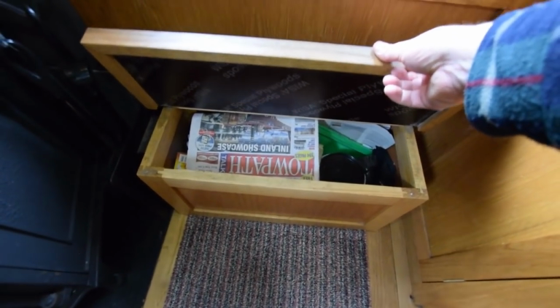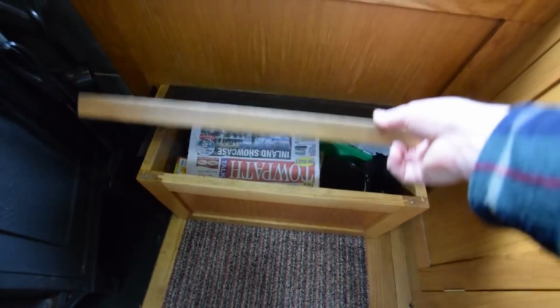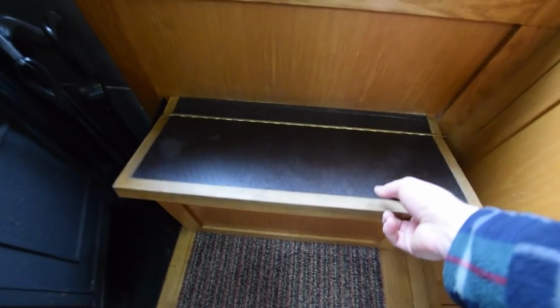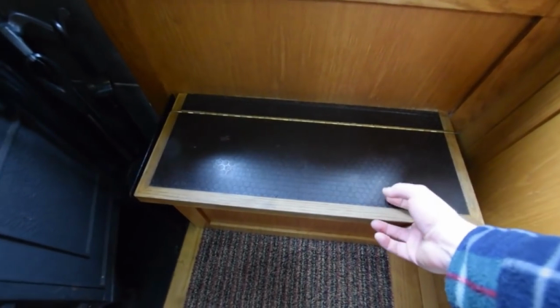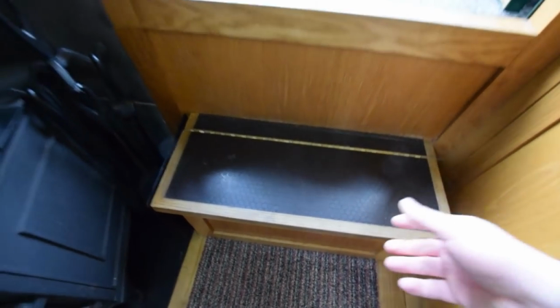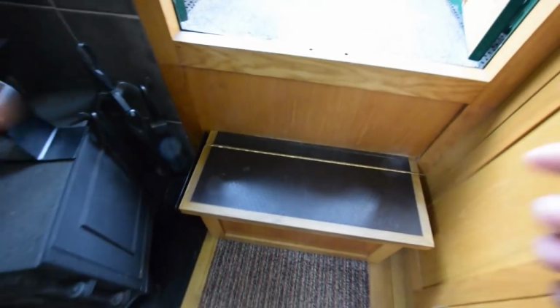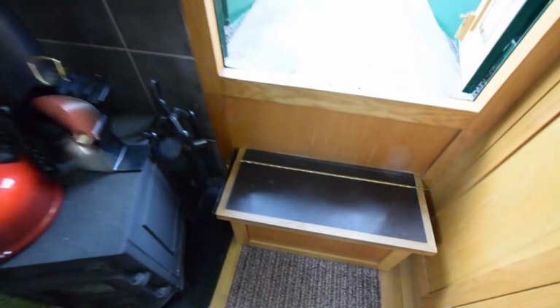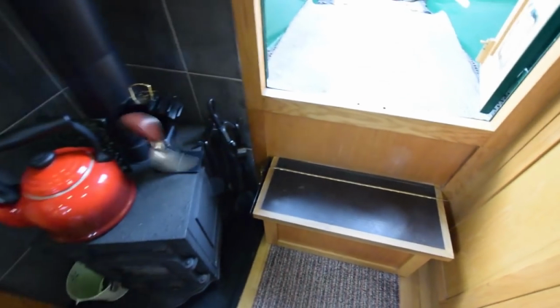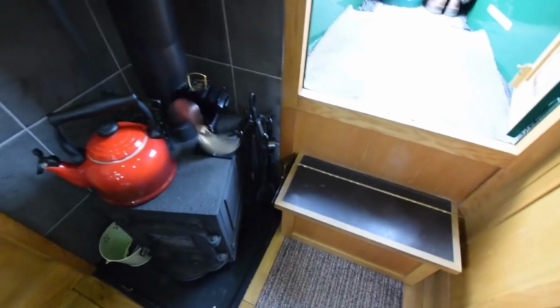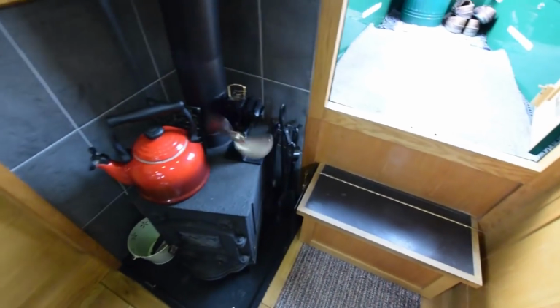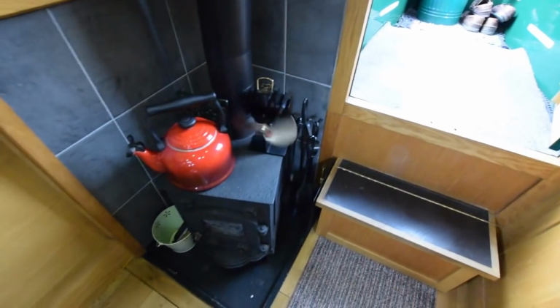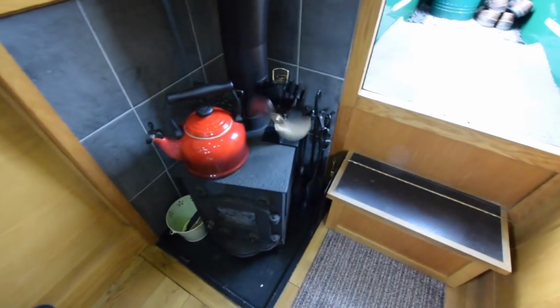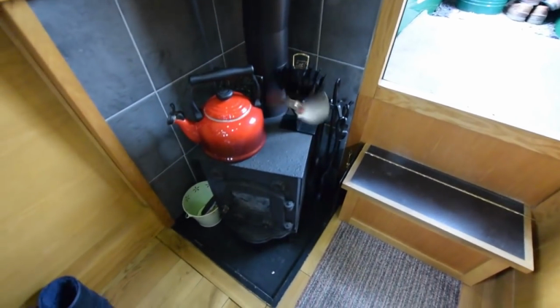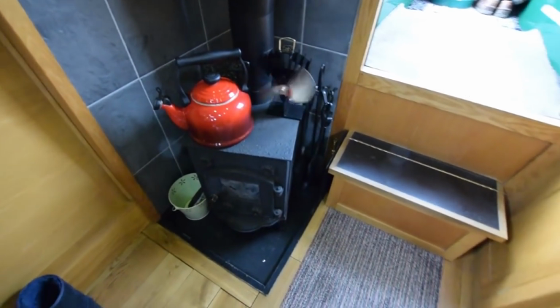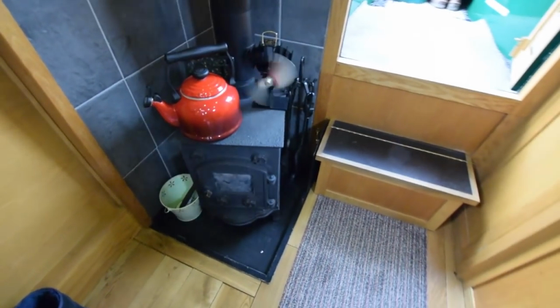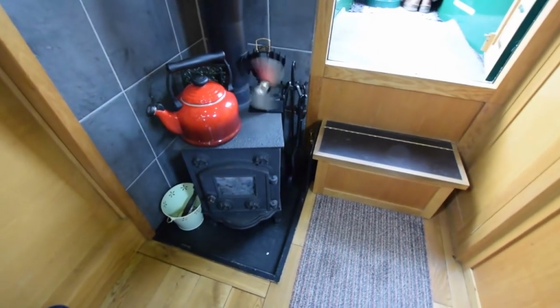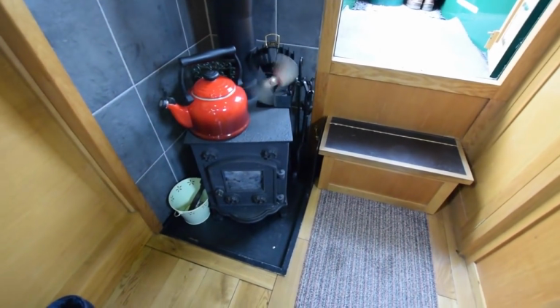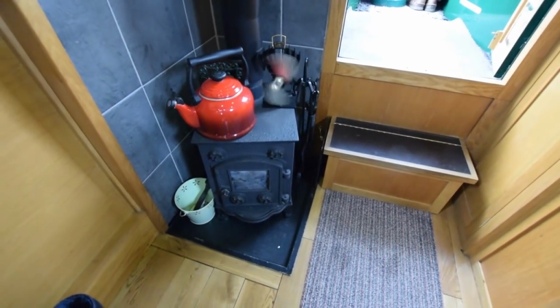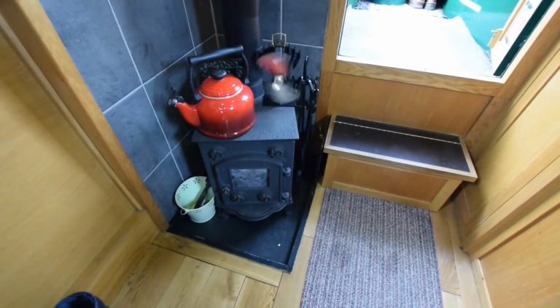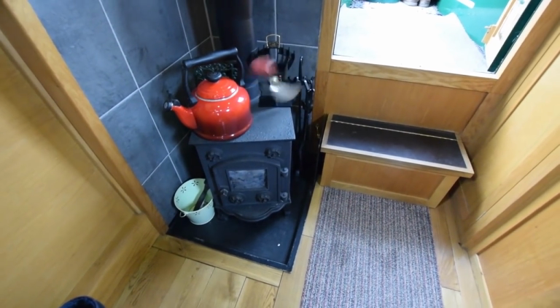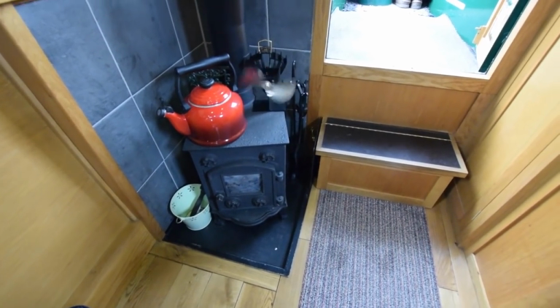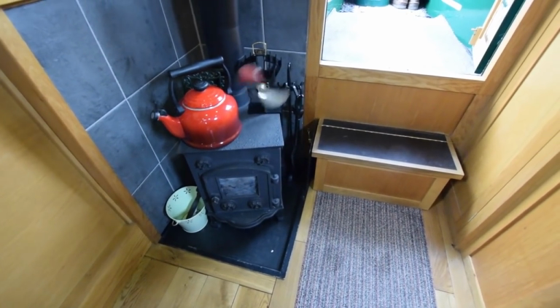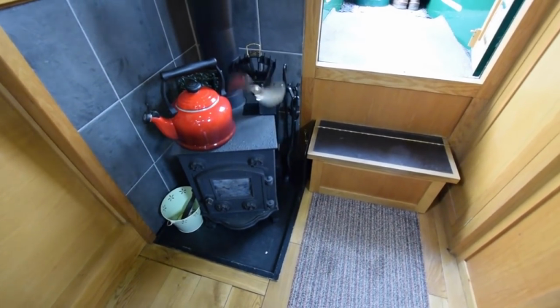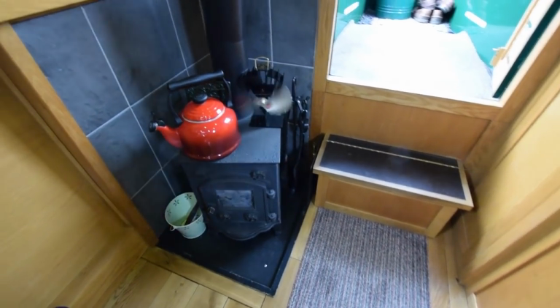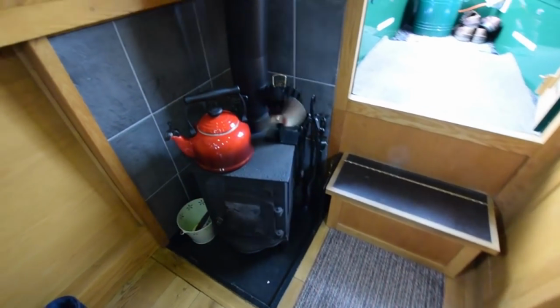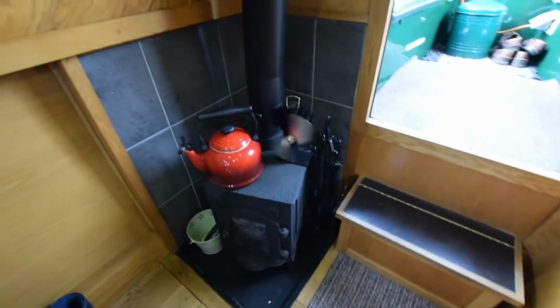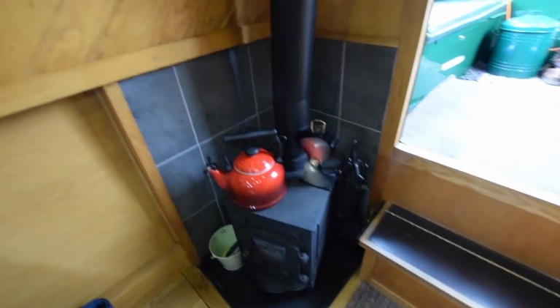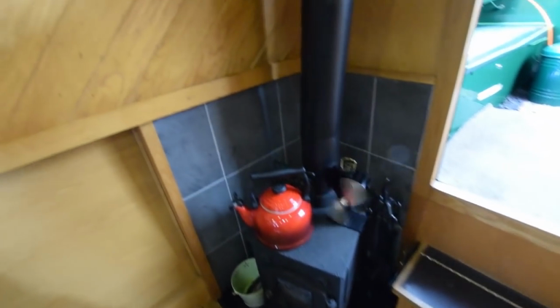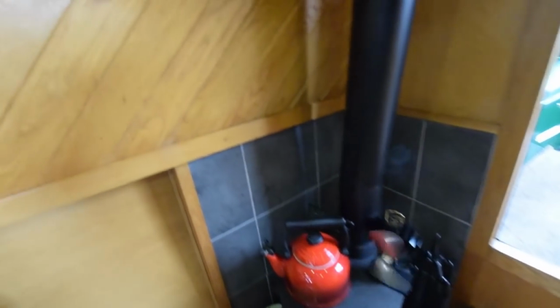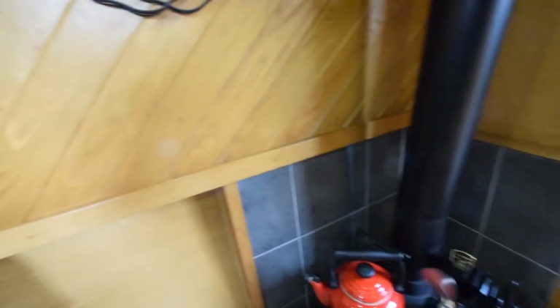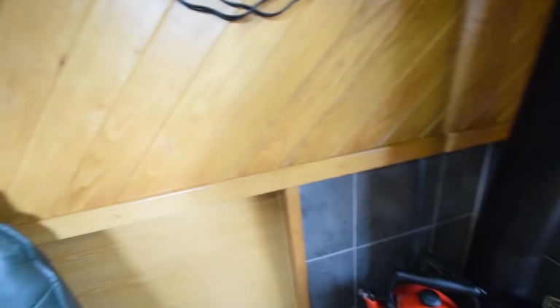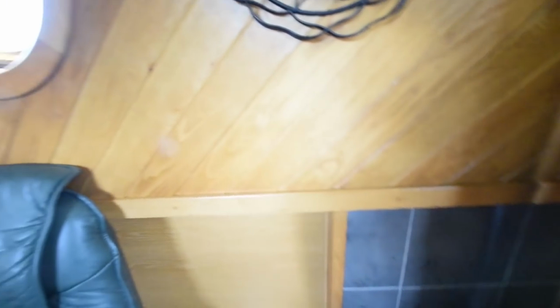Two 13 kilo gas bottles with a changeover valve are stored in the barrel locker. There's the solid fuel stove — that's an Evergreen multi-fuel.